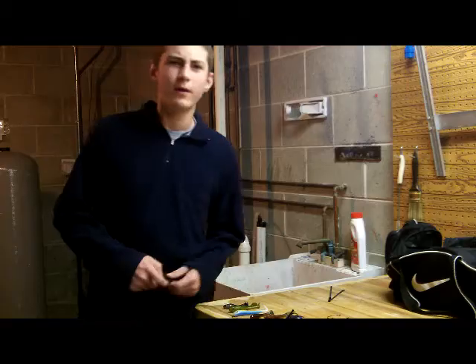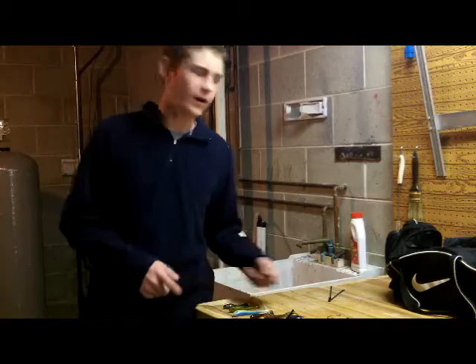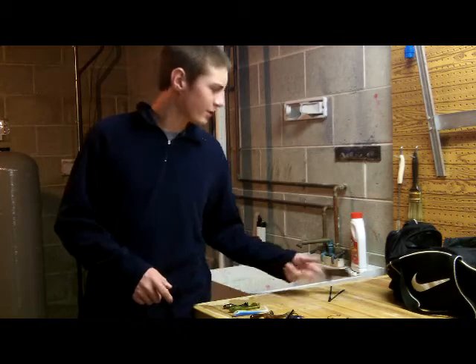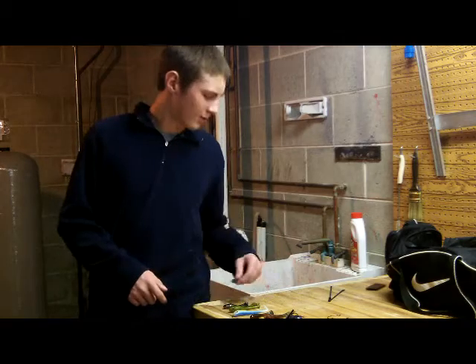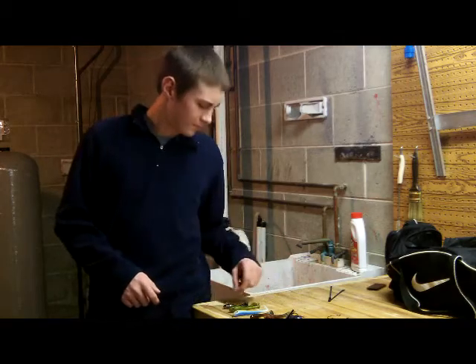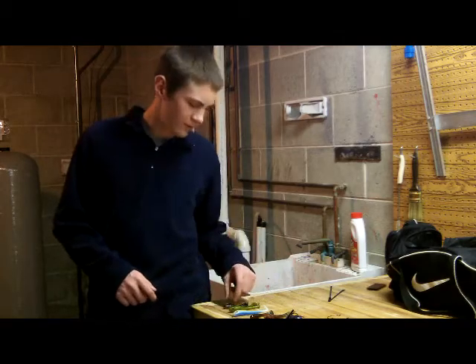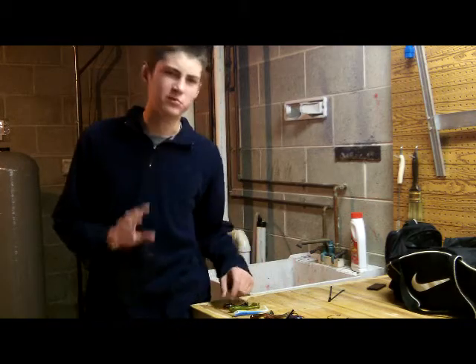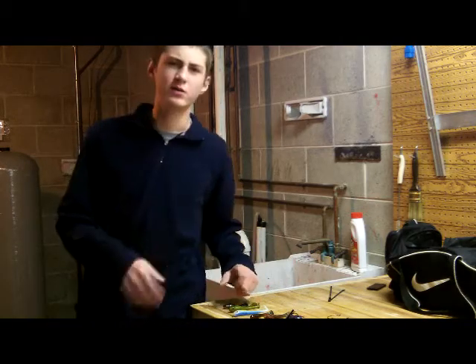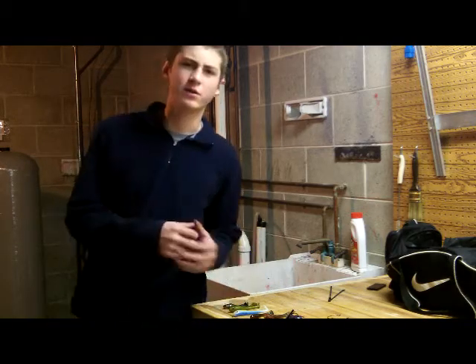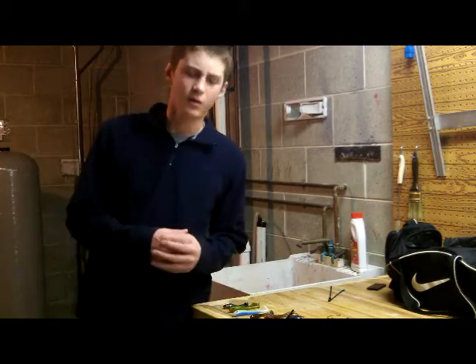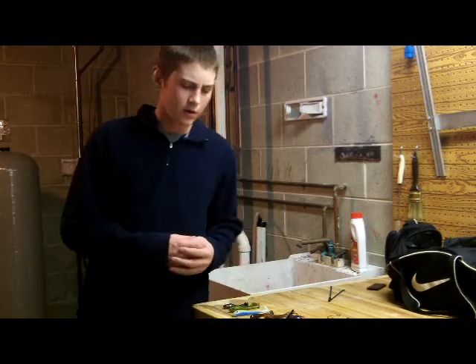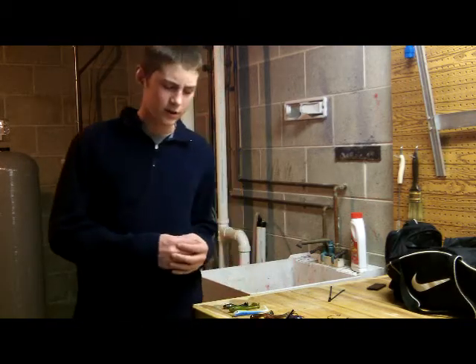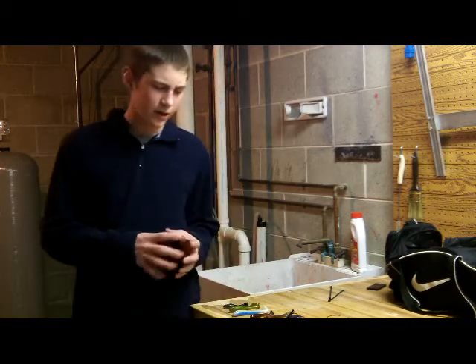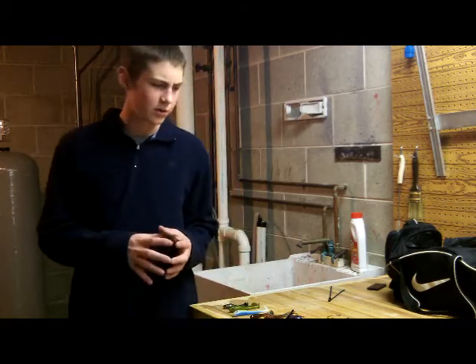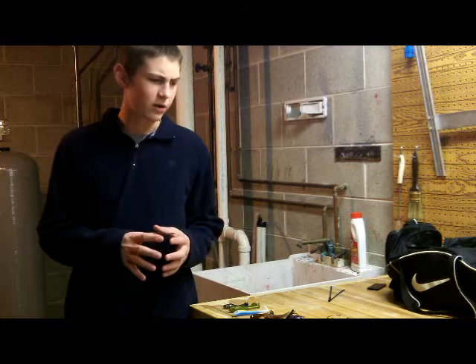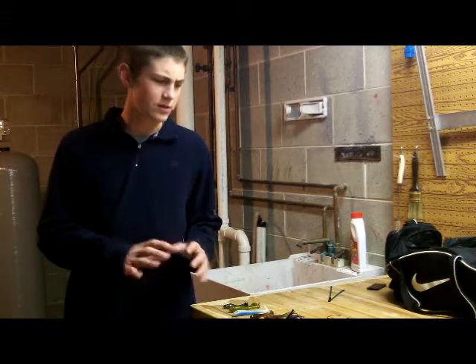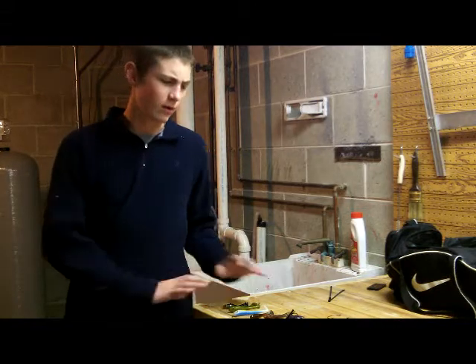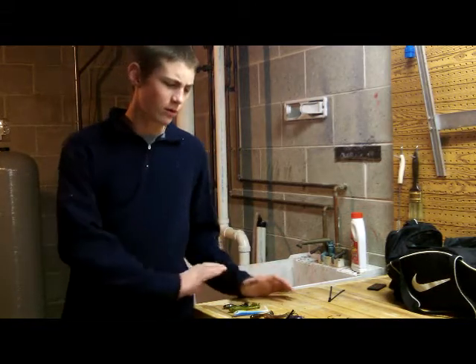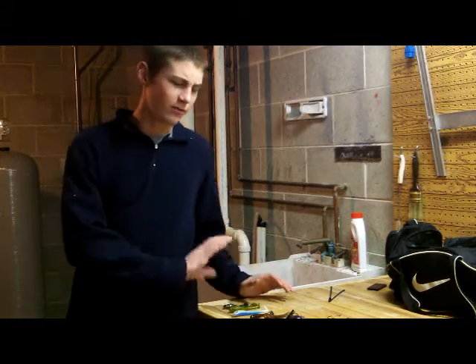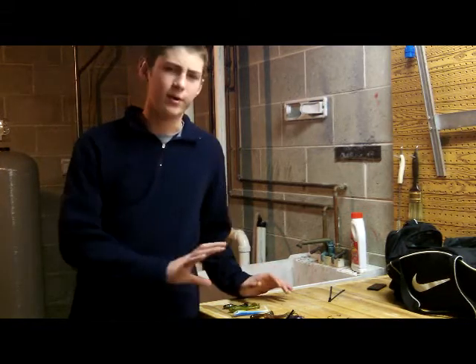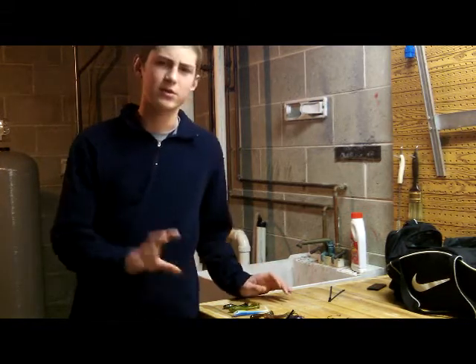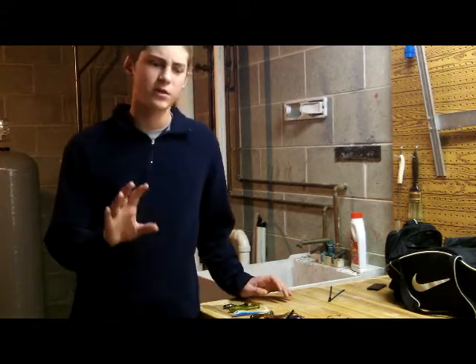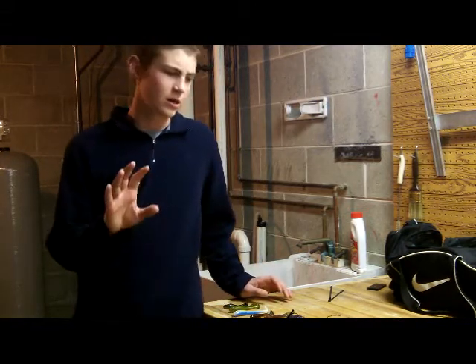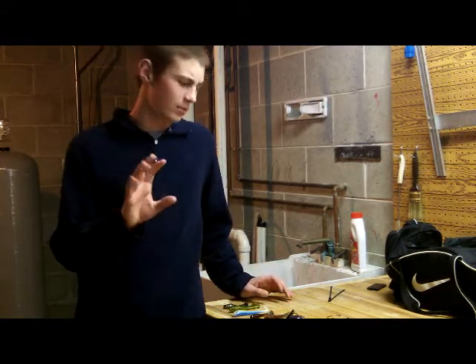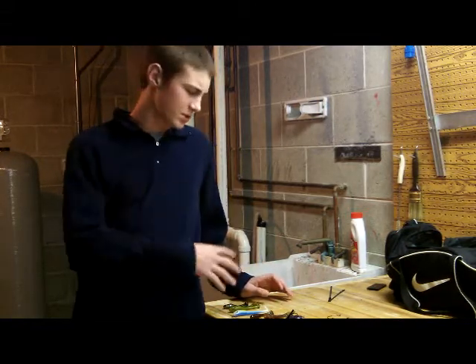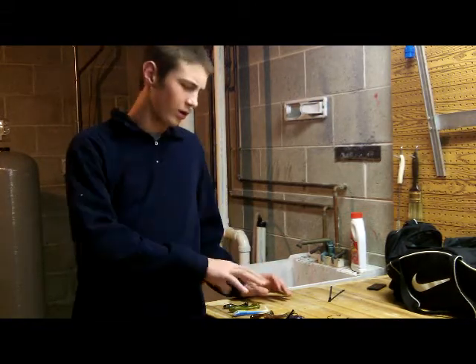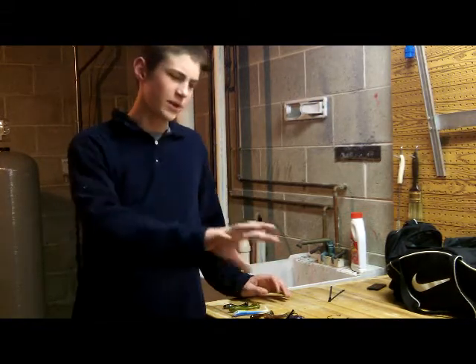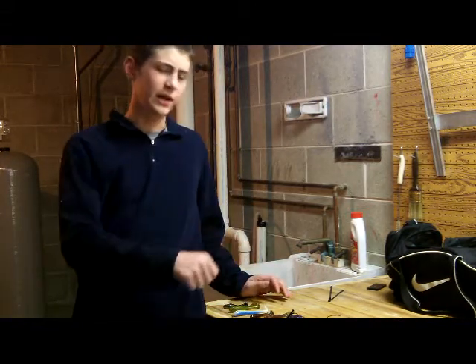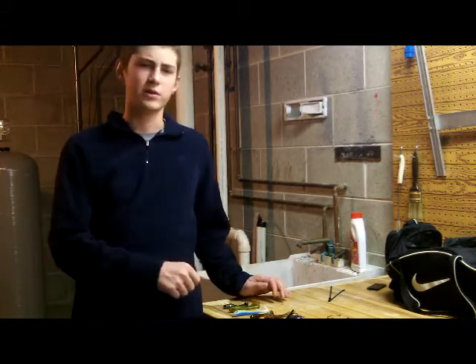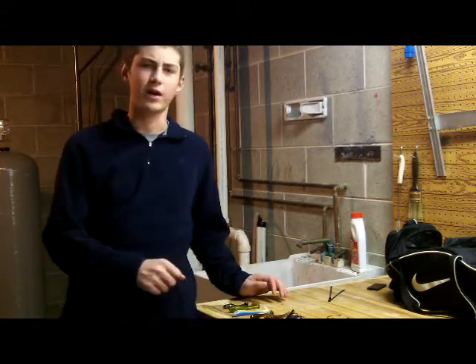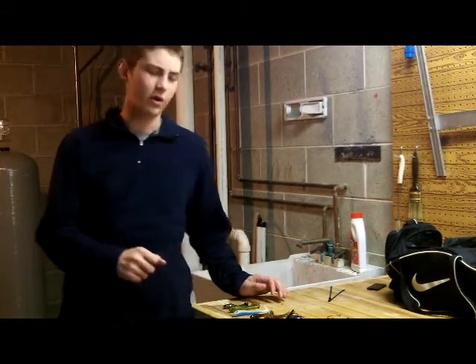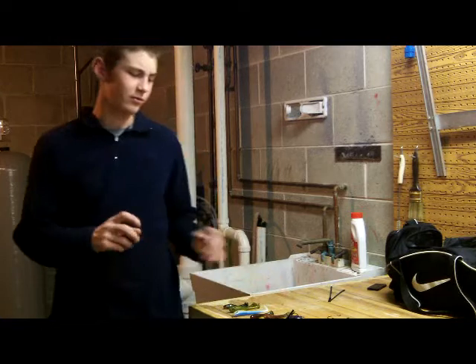Hi guys, Fishing Wisconsin here. Today I'm going to talk to you guys about Vinner Baits — all the bait styles that they have to offer.